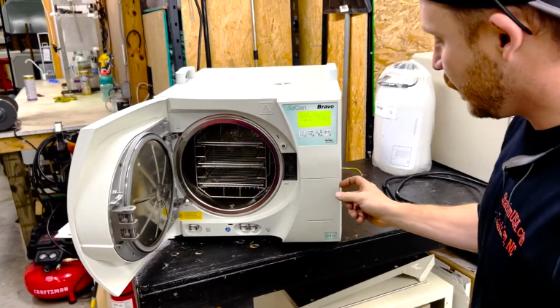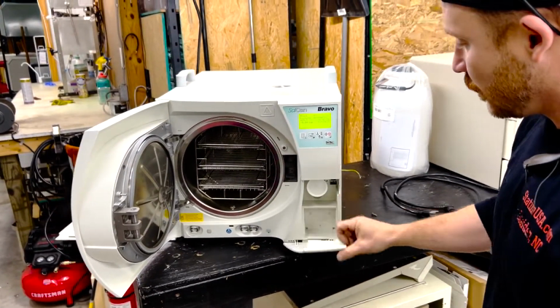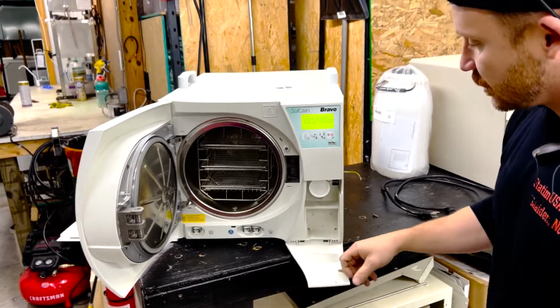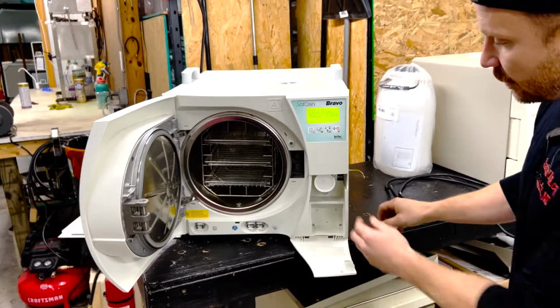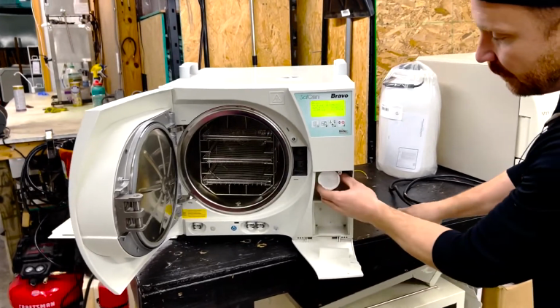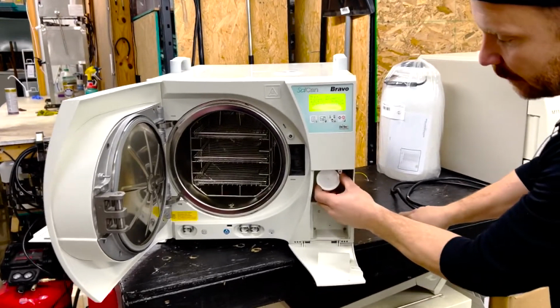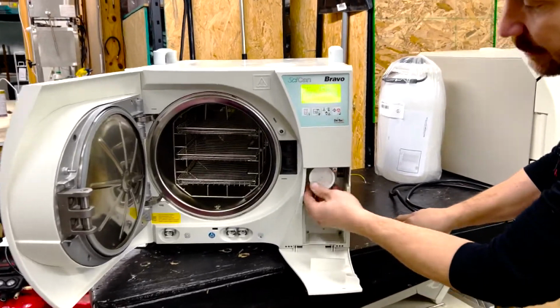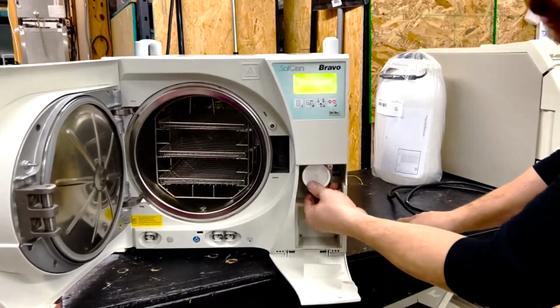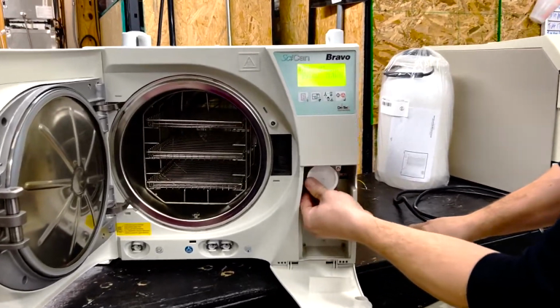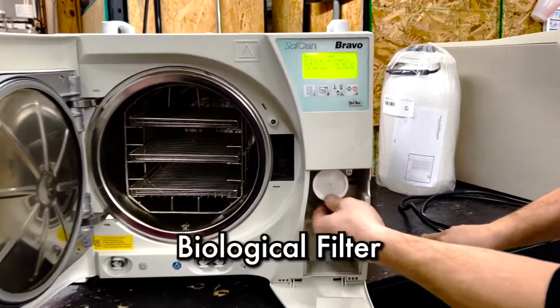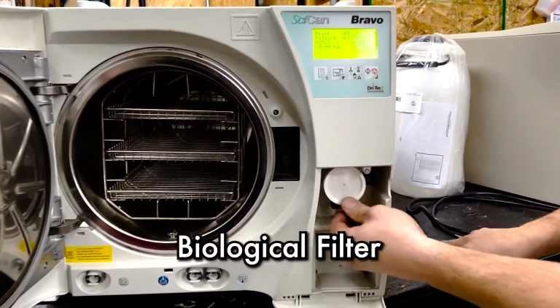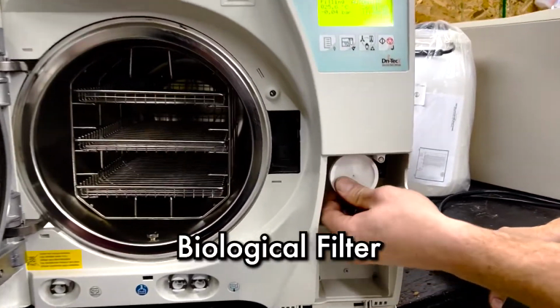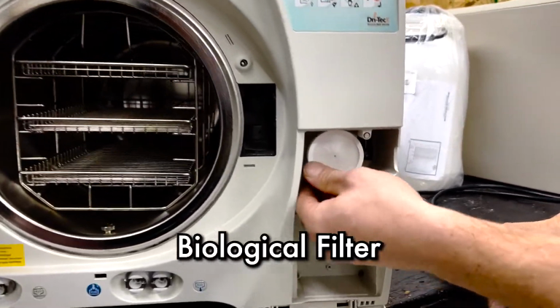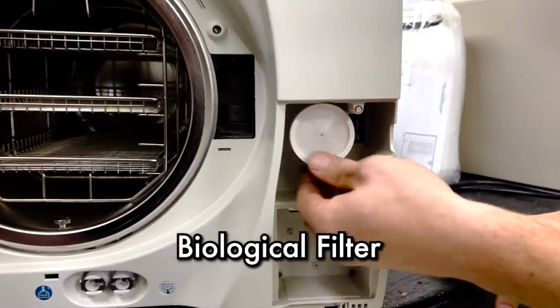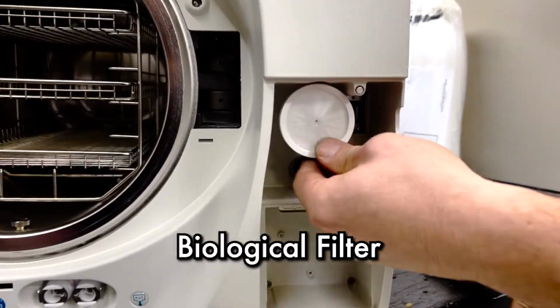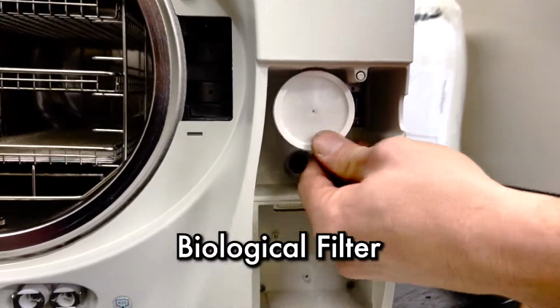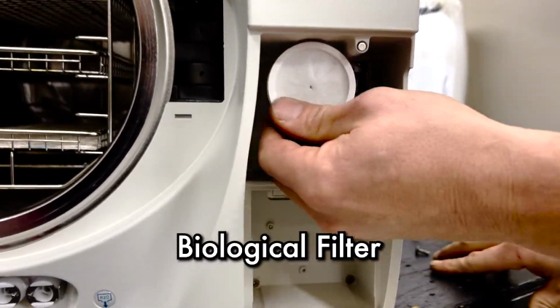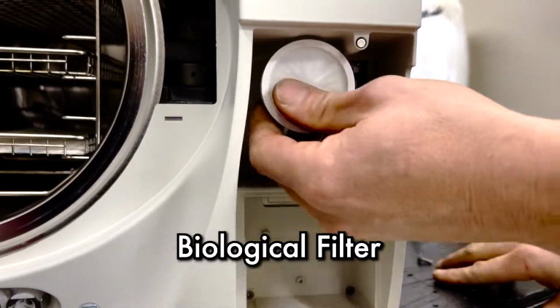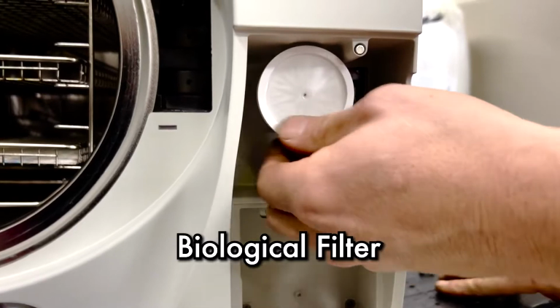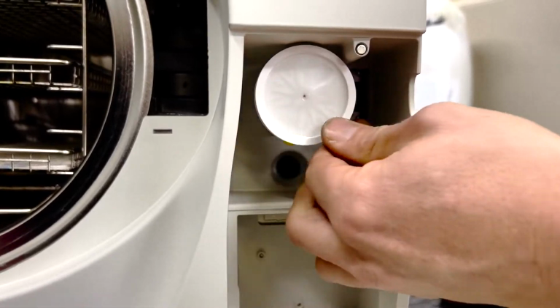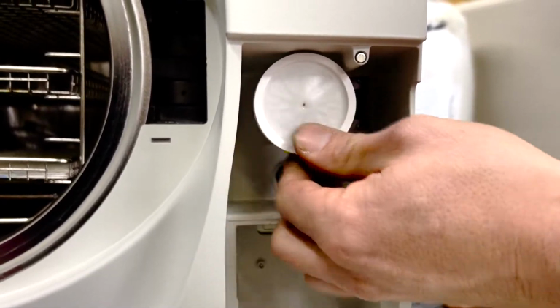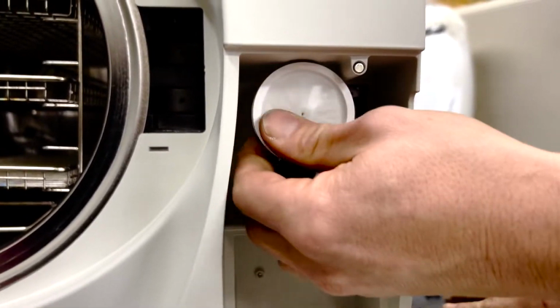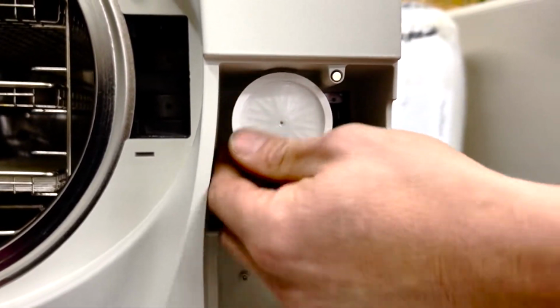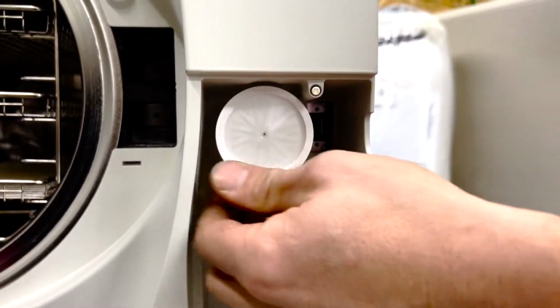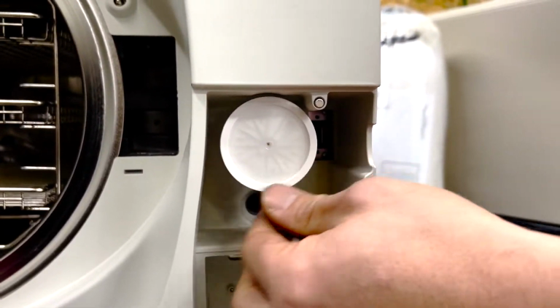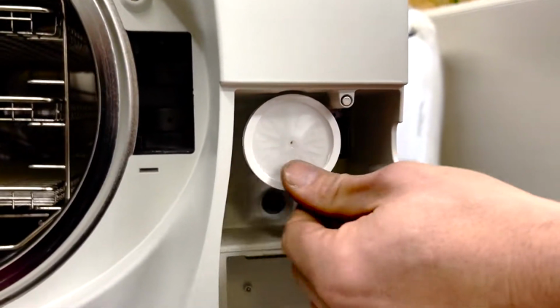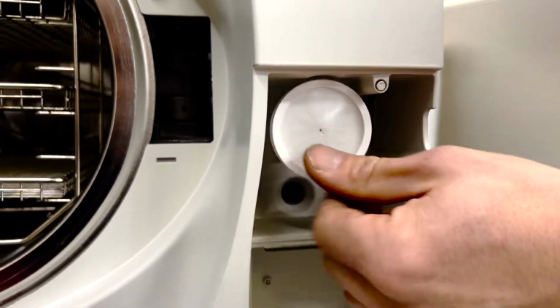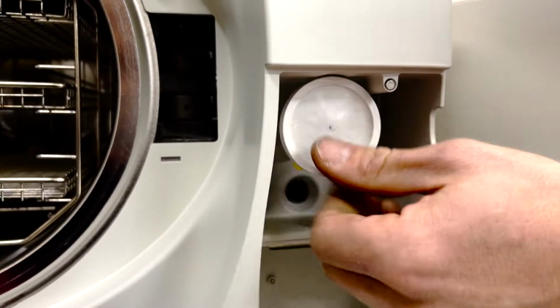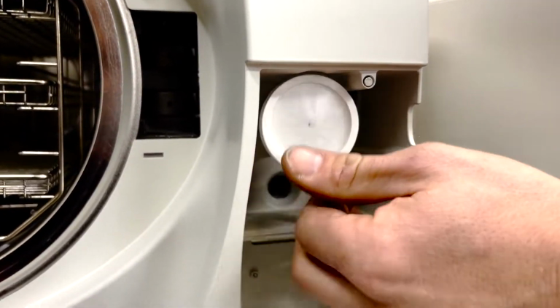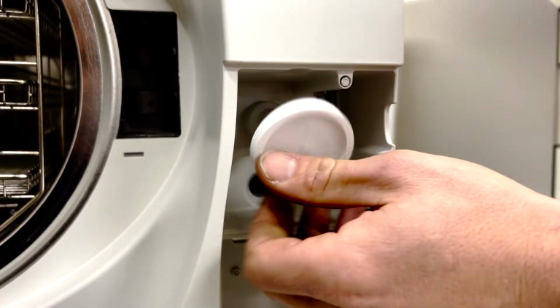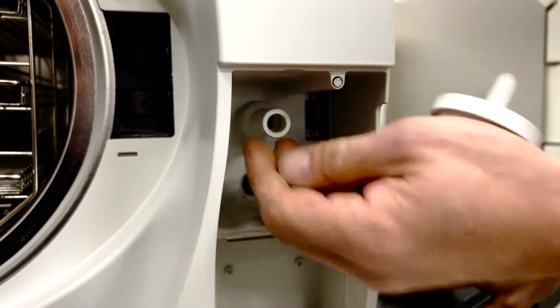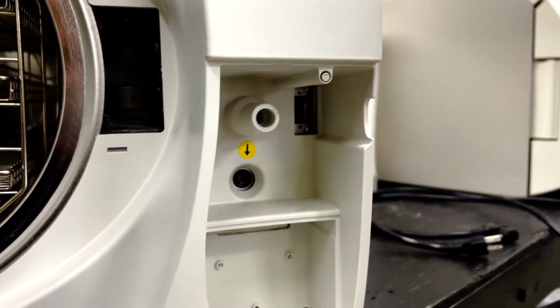Here's another preventative maintenance part — the air filter. This should also be replaced every 500 cycles or six months. What I'm doing is unscrewing it right now.